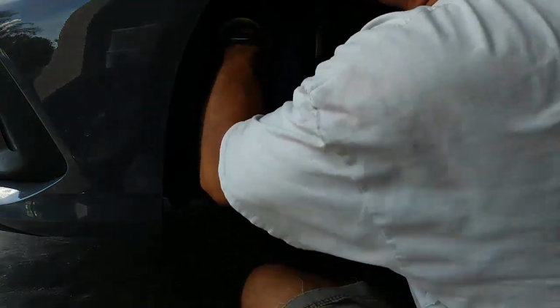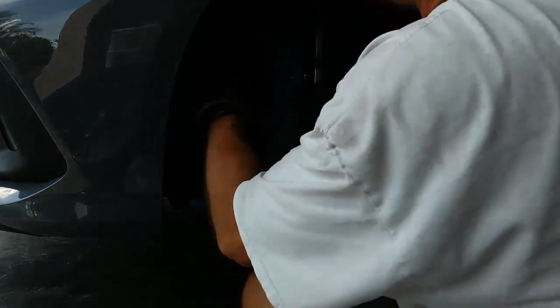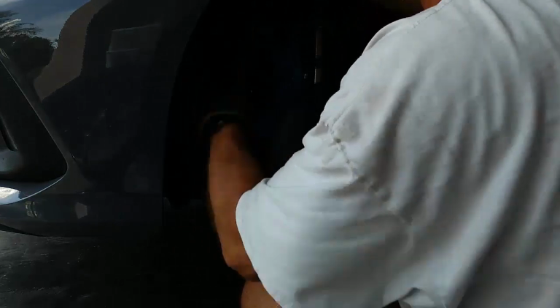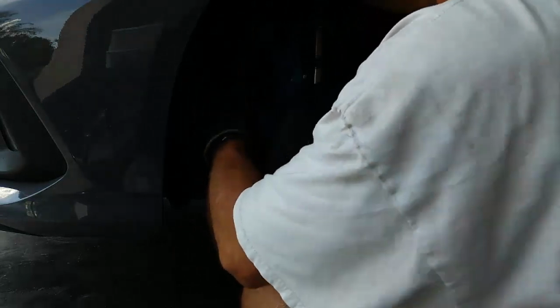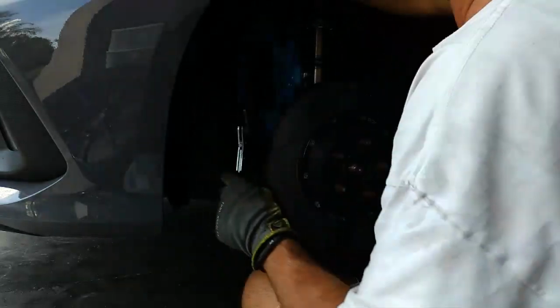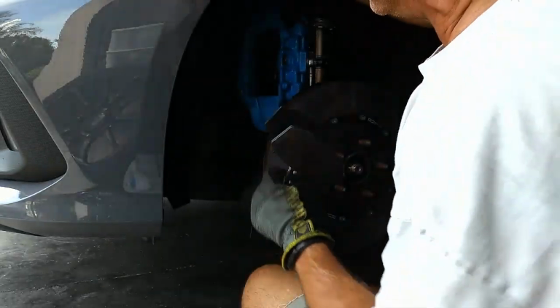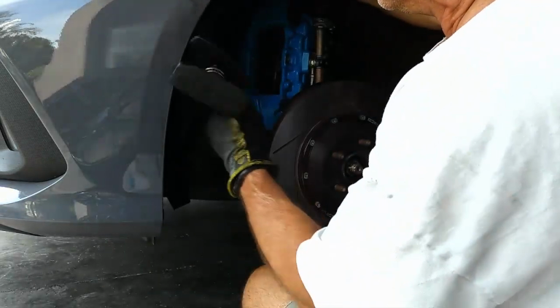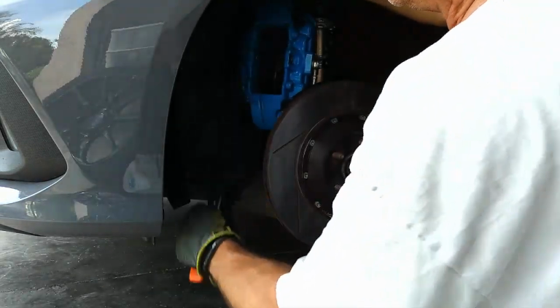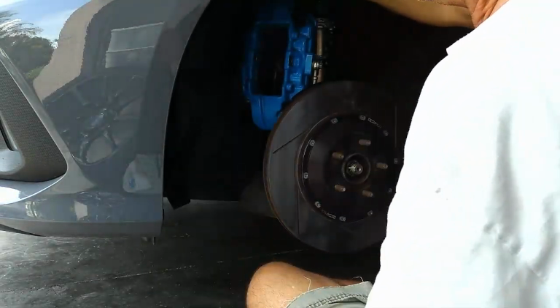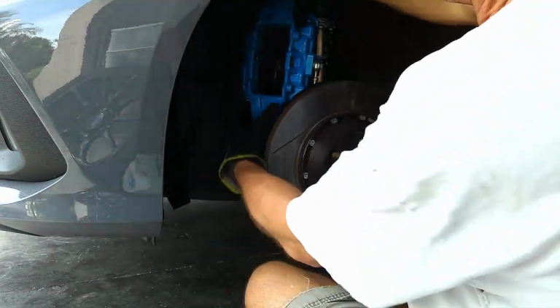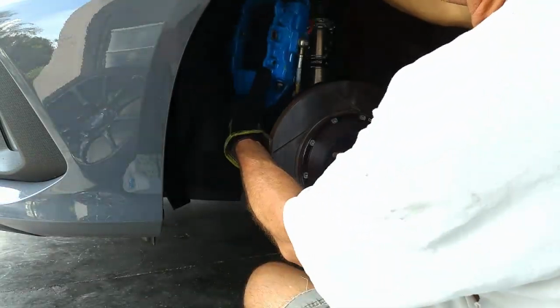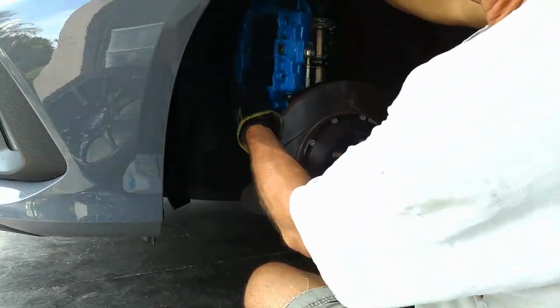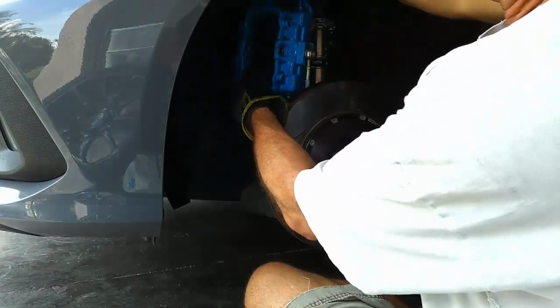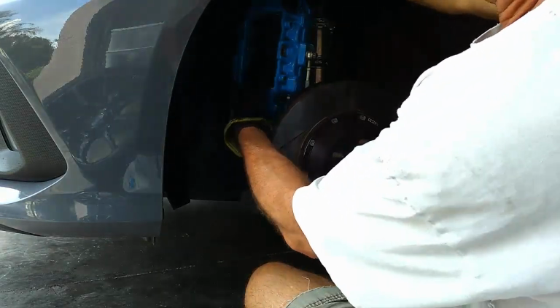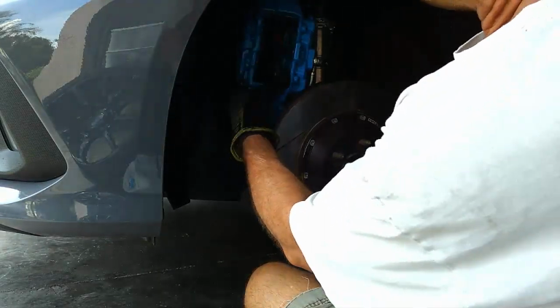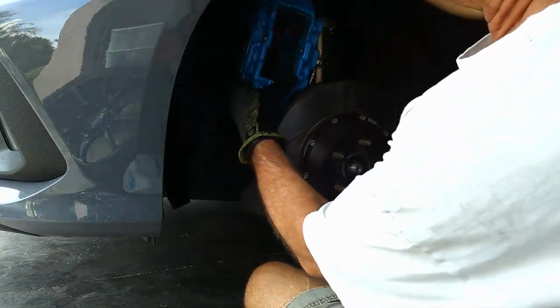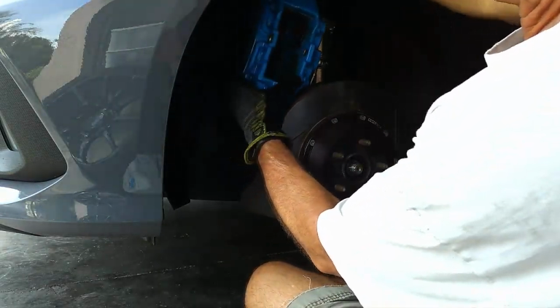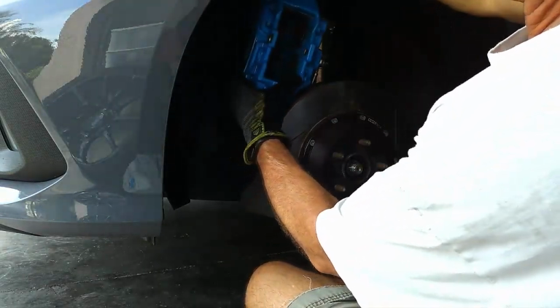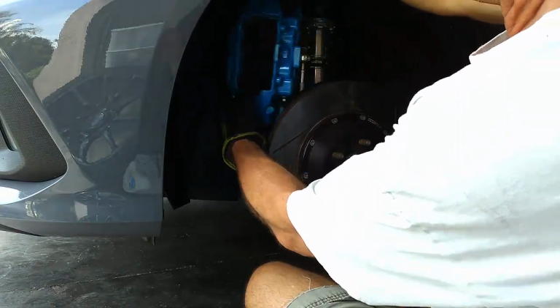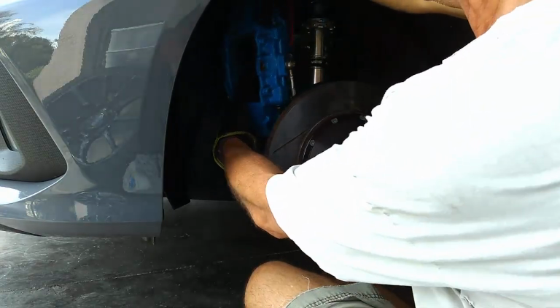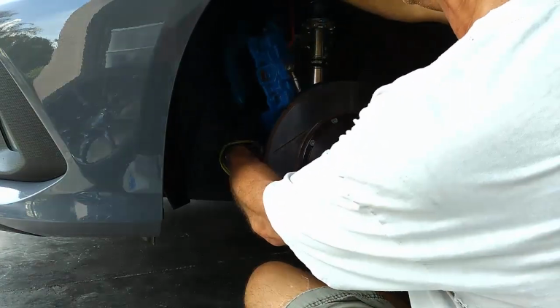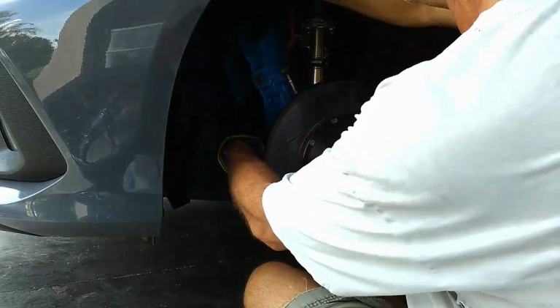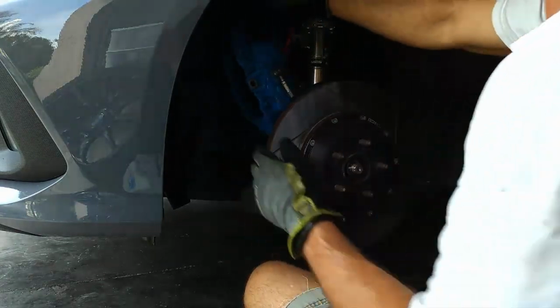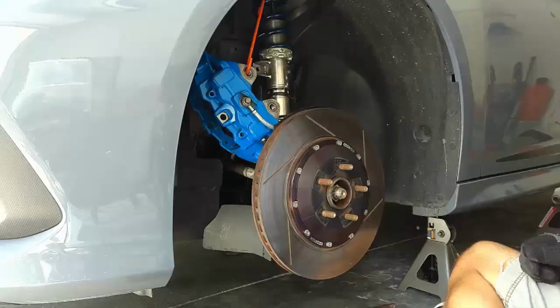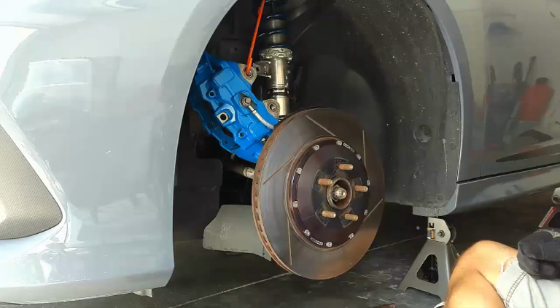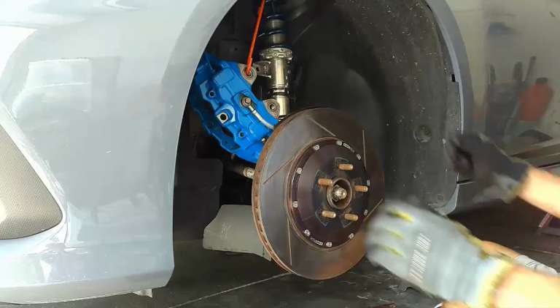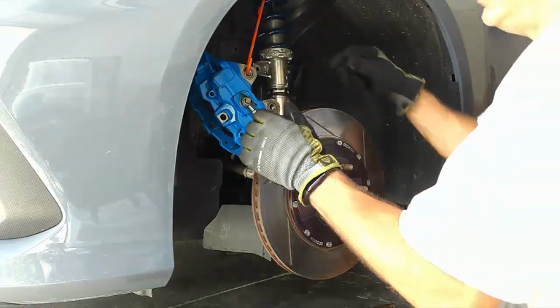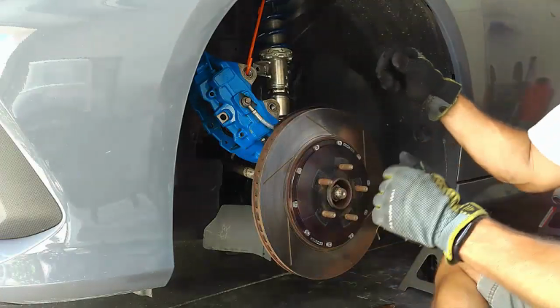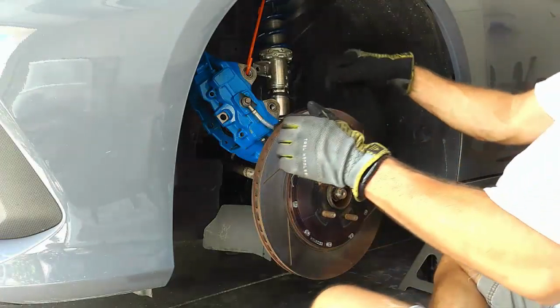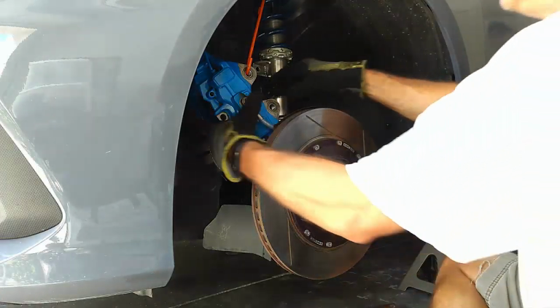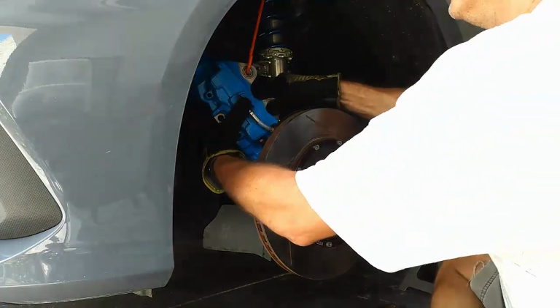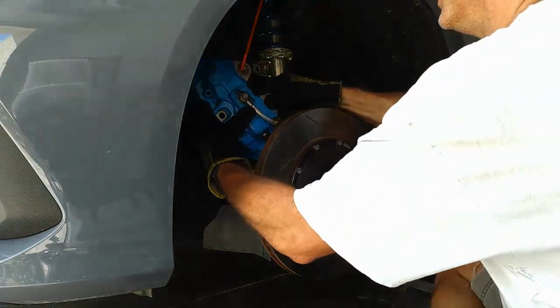Back it out and those pistons are compressed all the way in. So now we just put the caliper back.